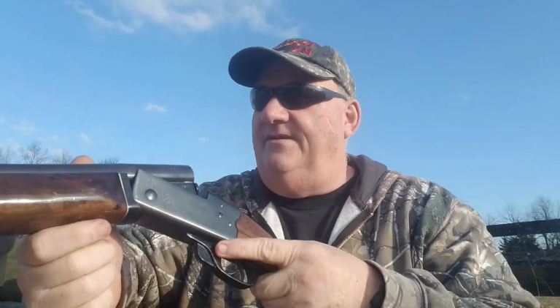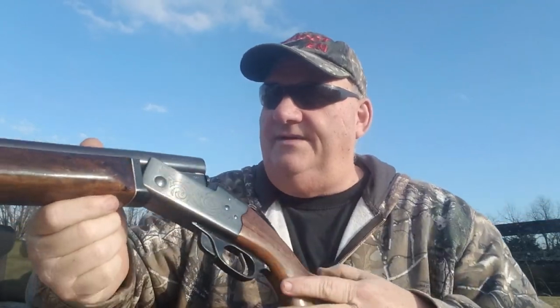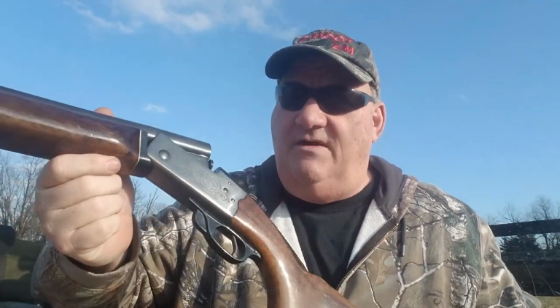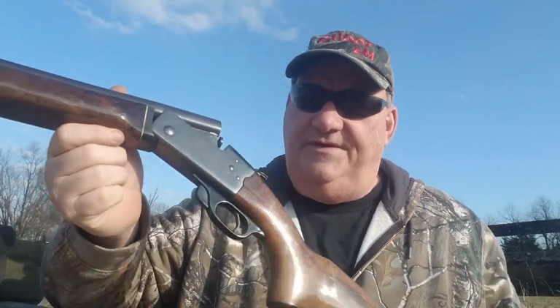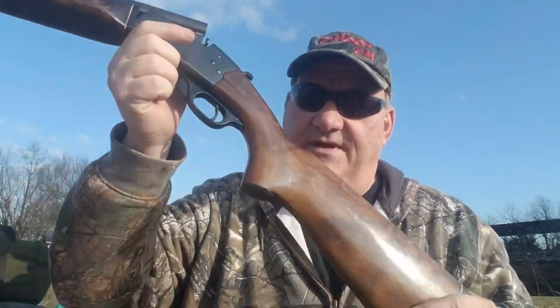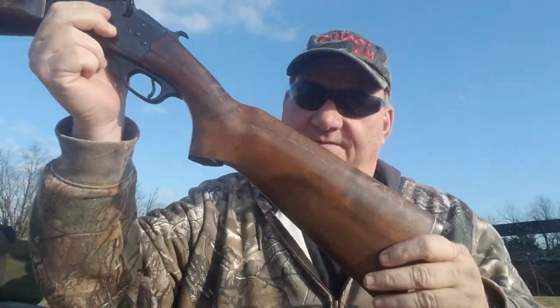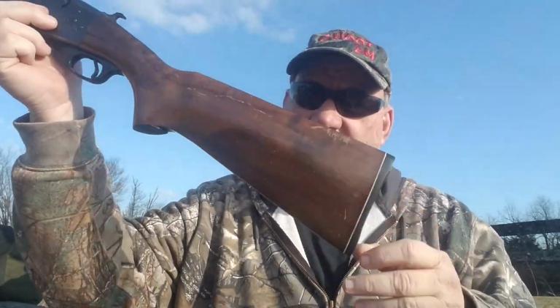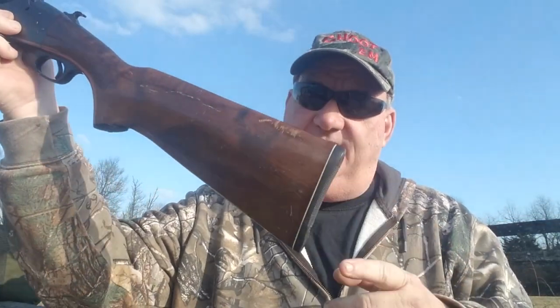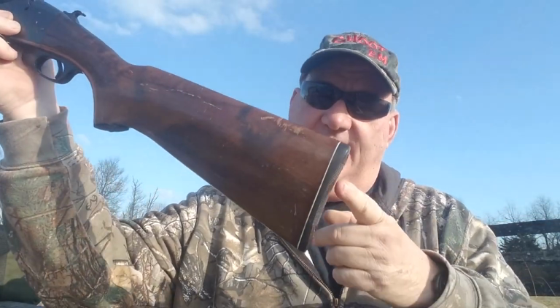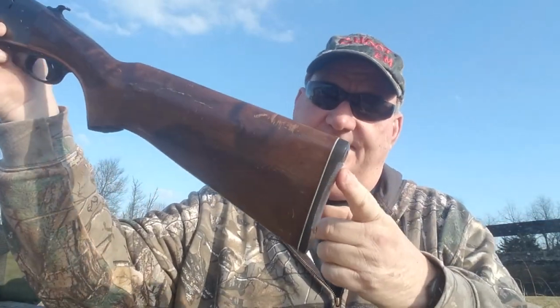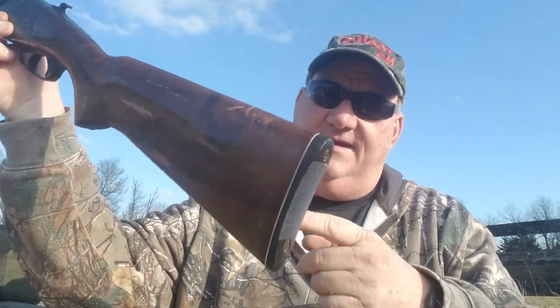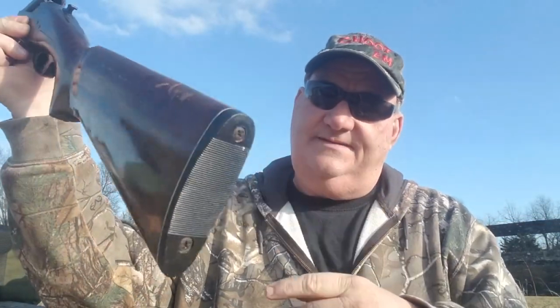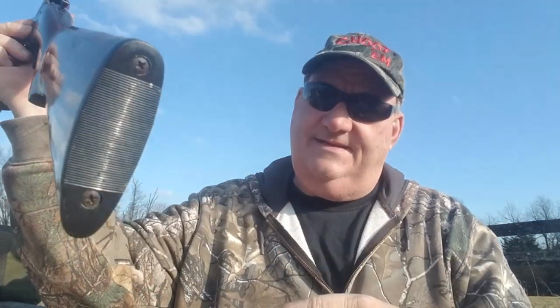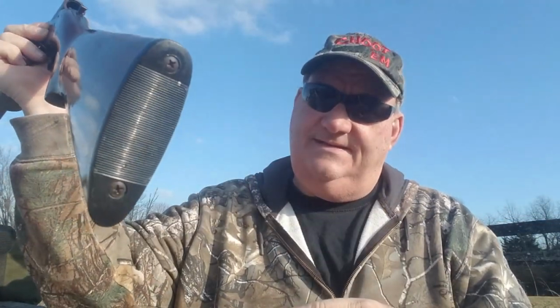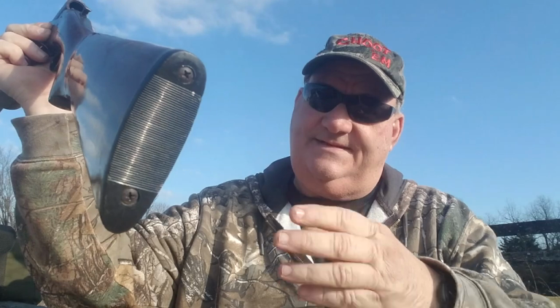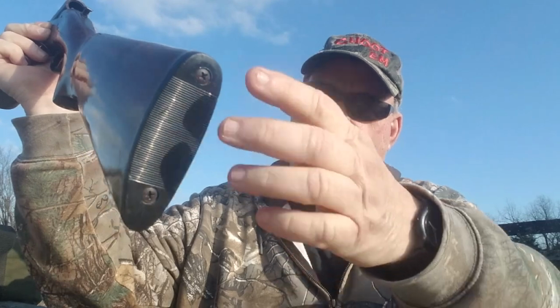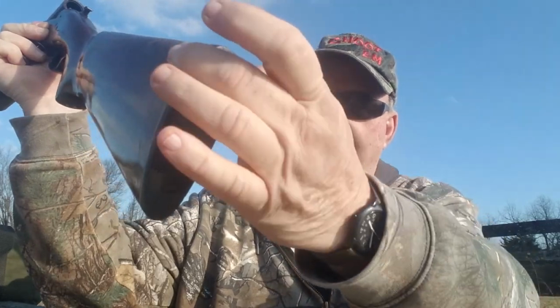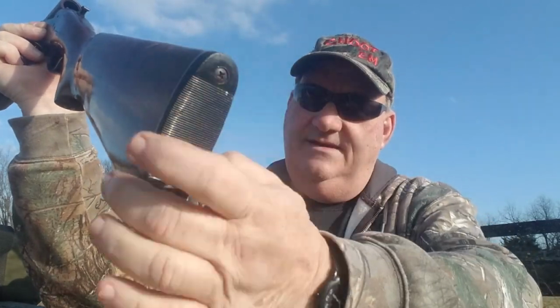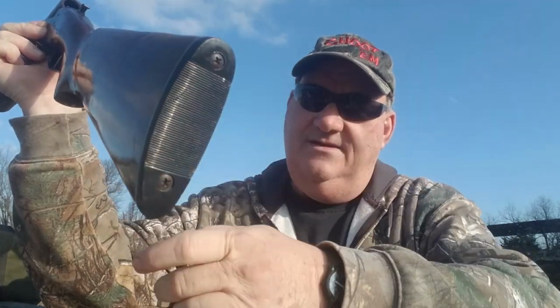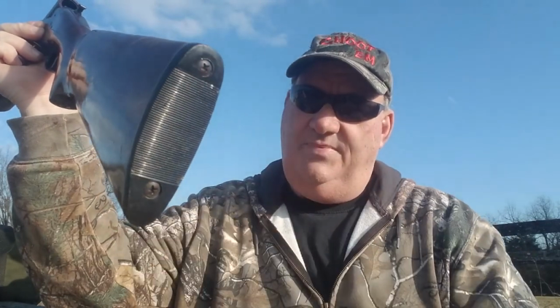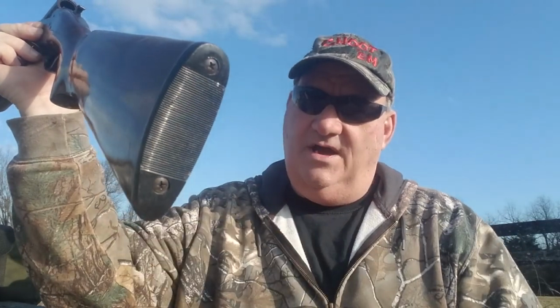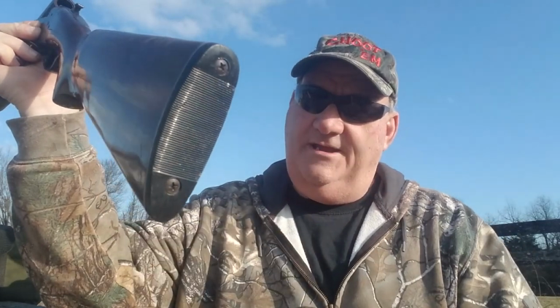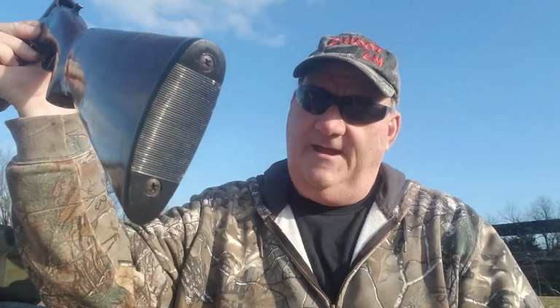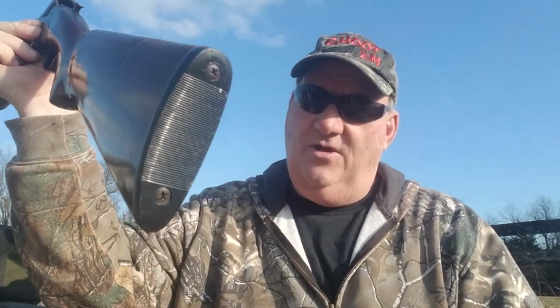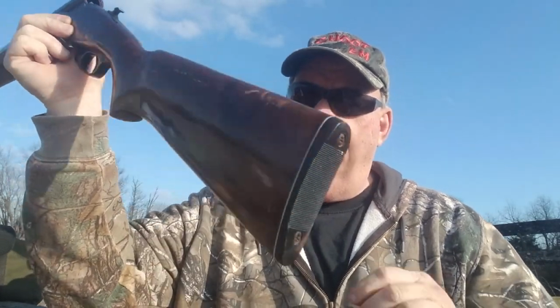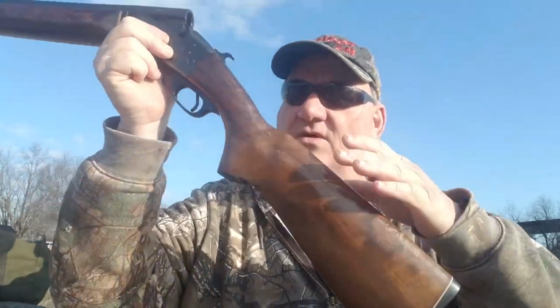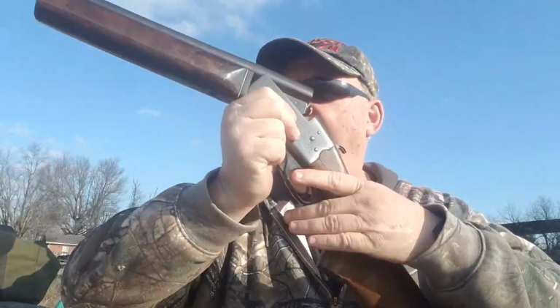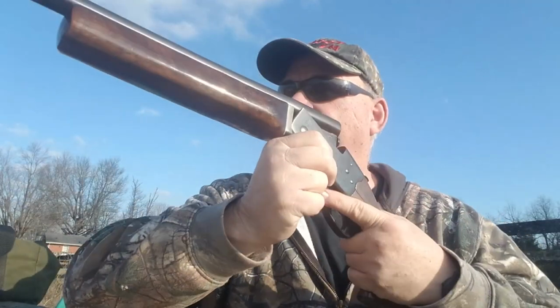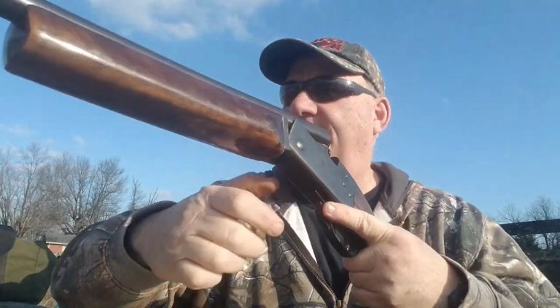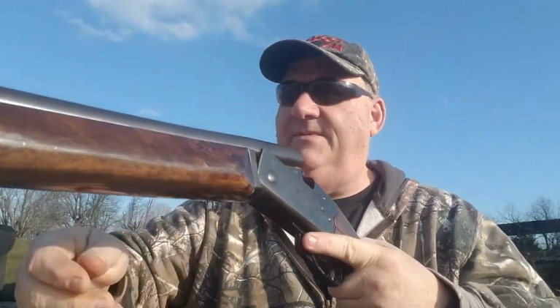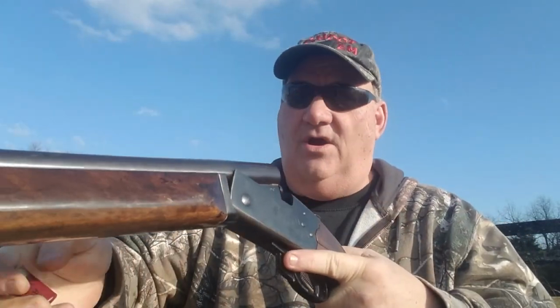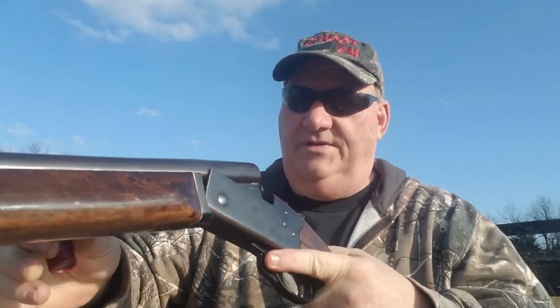The reason we're shooting mini shells is because when I got this gun, it's got this little skinny butt on it and no recoil pad. And I'm getting old, you know.